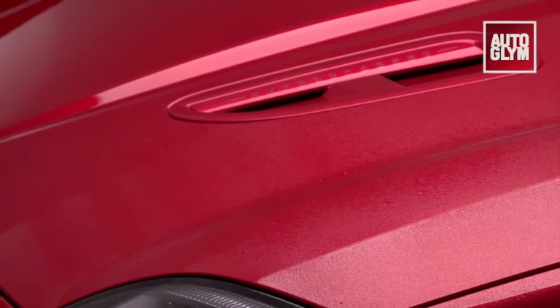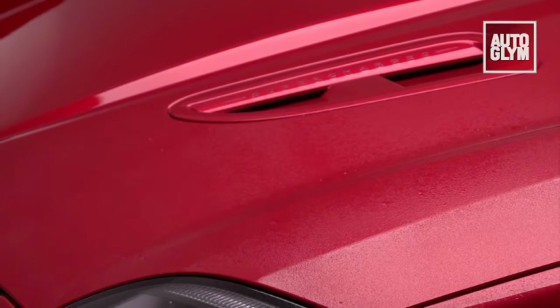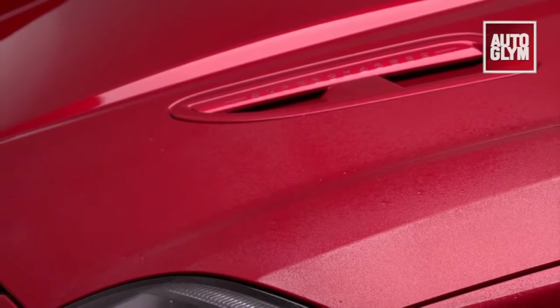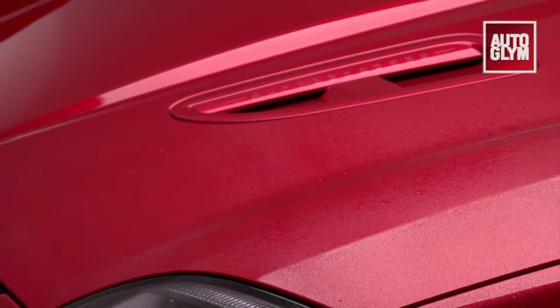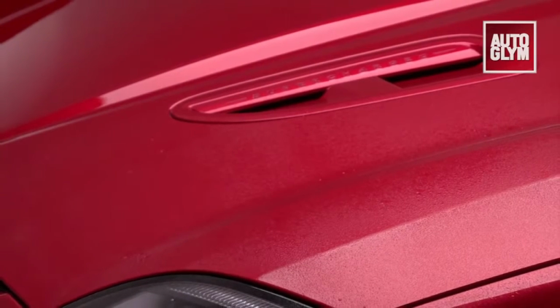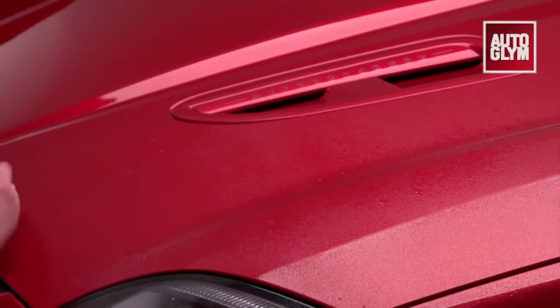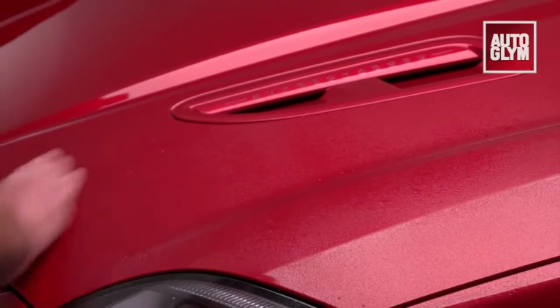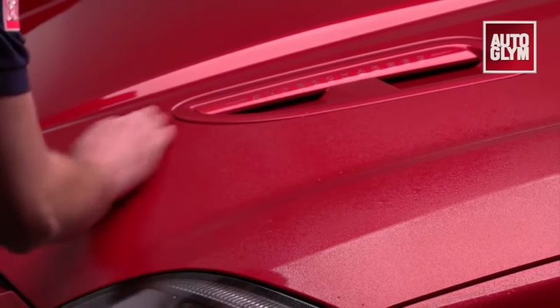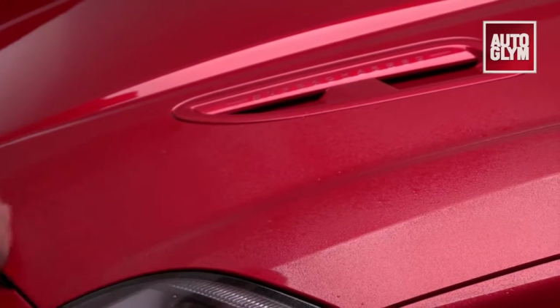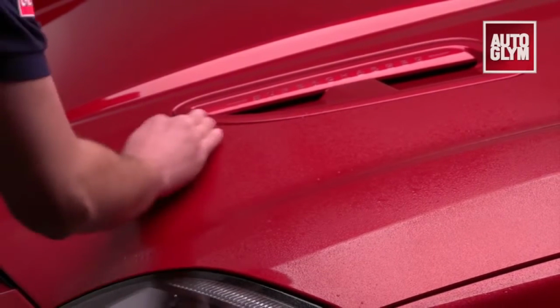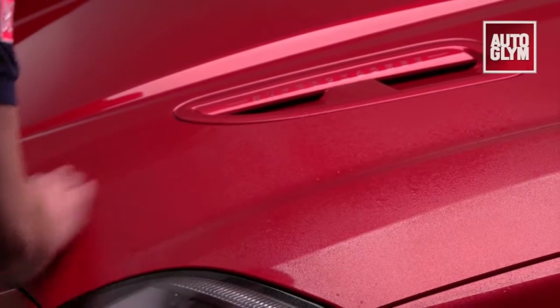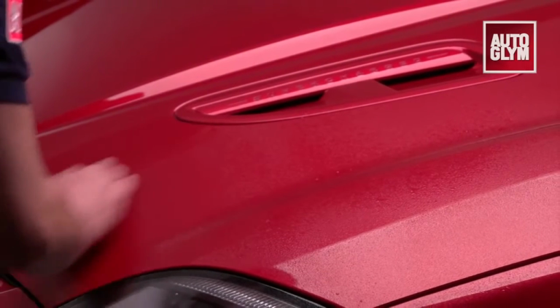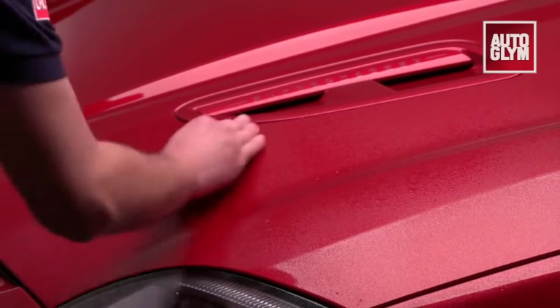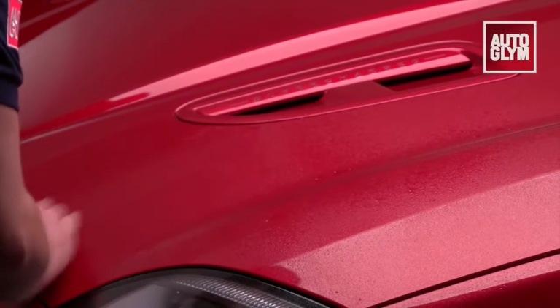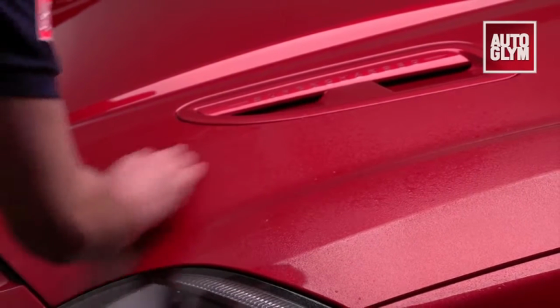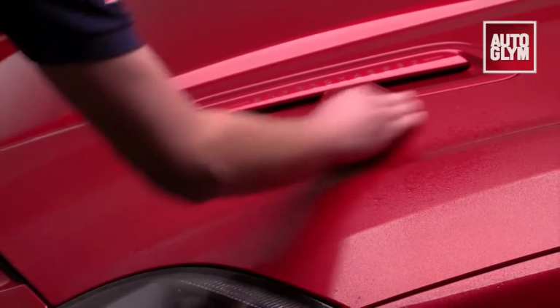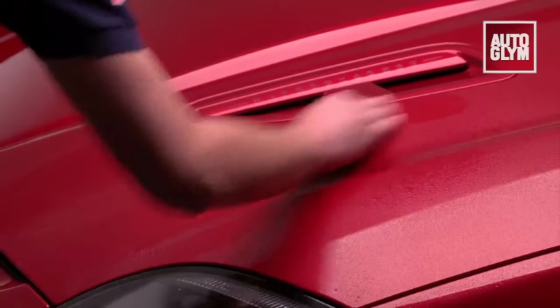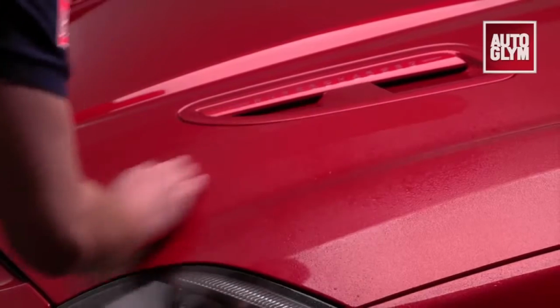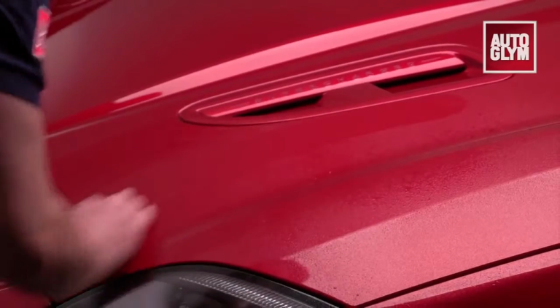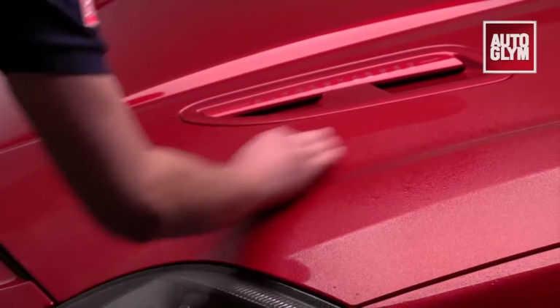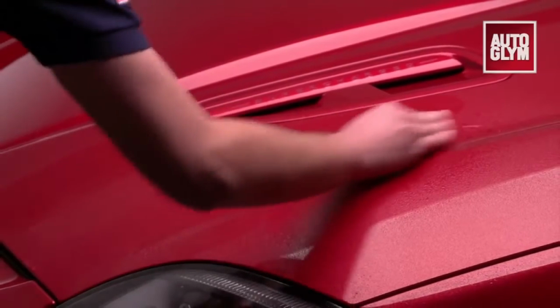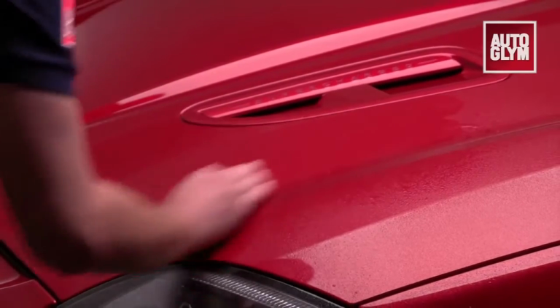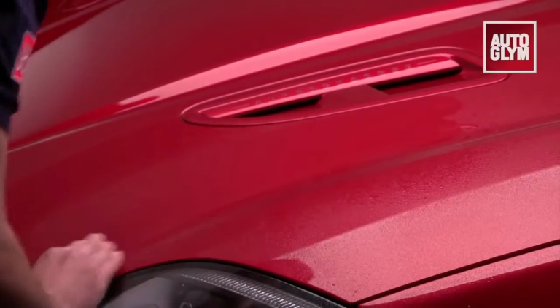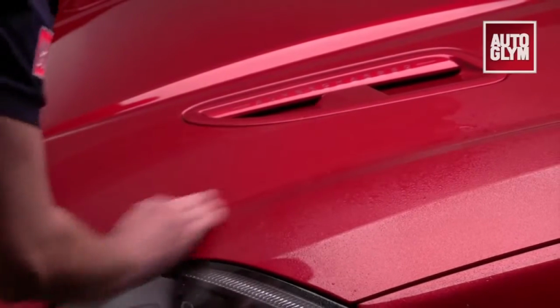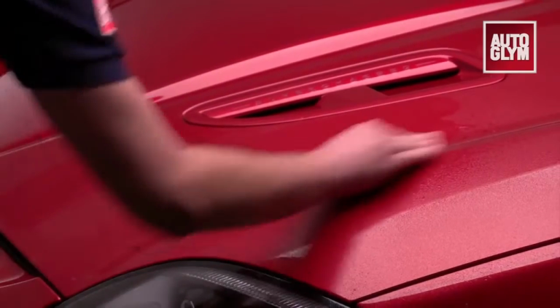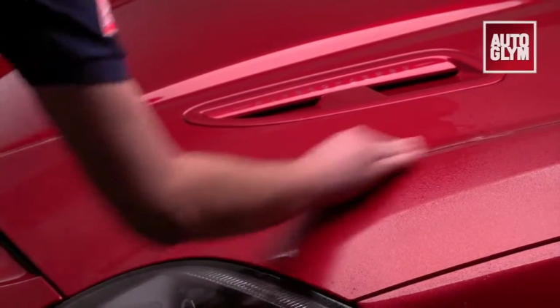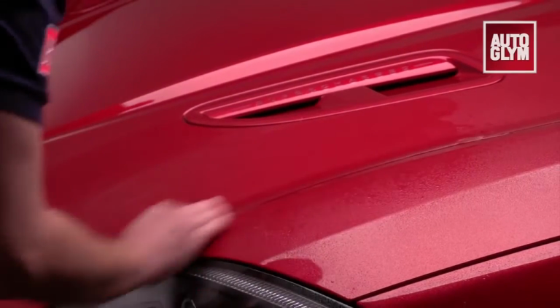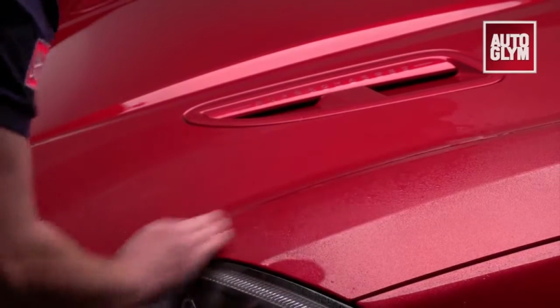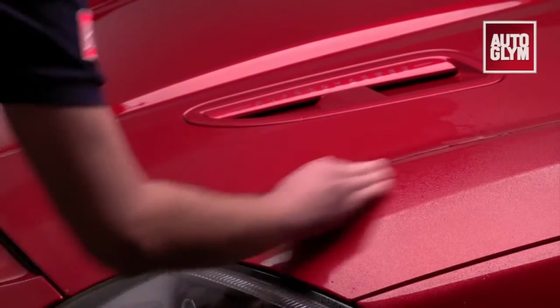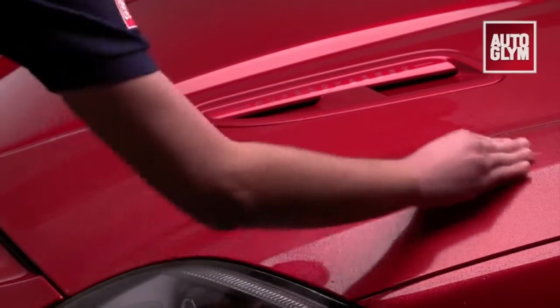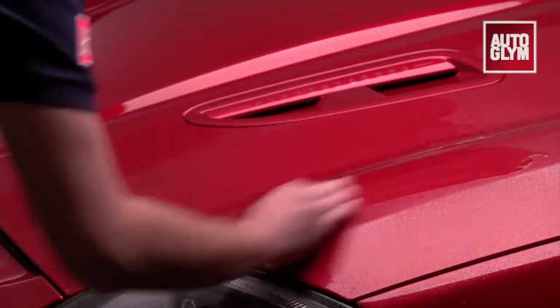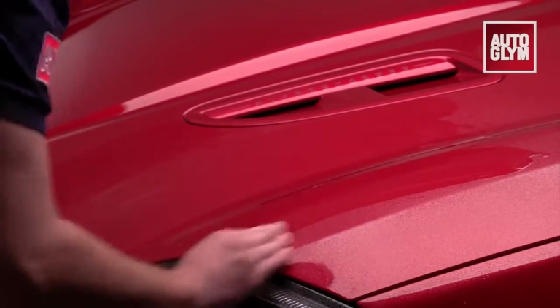Place the clay on the paintwork and with minimal pressure move it over the wet paintwork in straight lines. You'll notice that the area soon feels smoother and that the clay glides very easily.